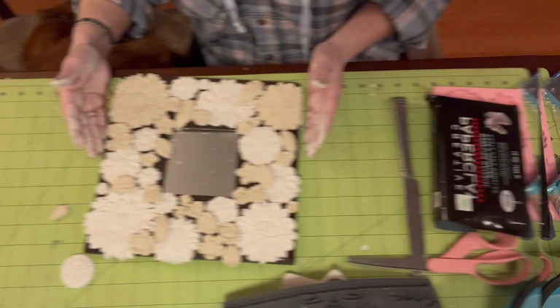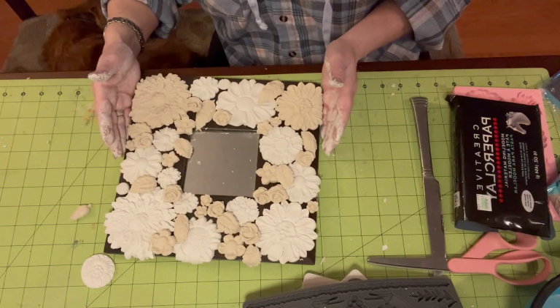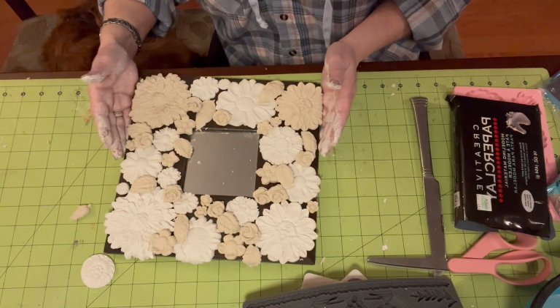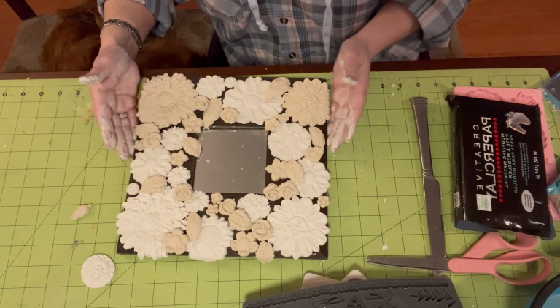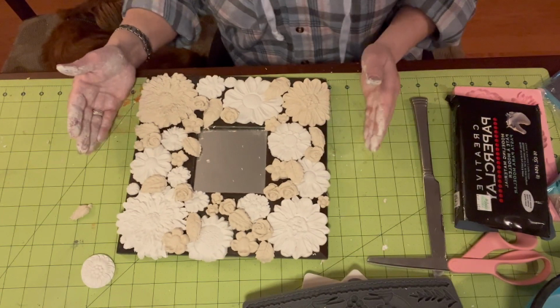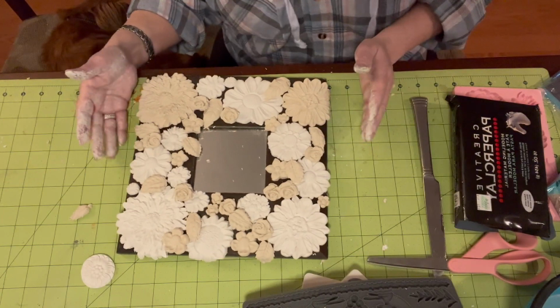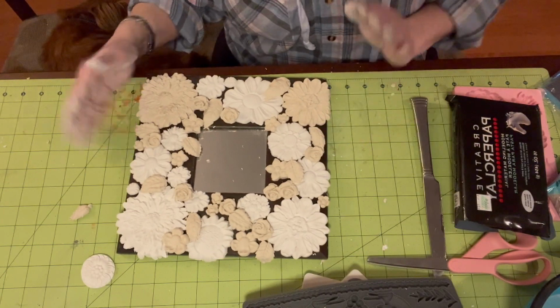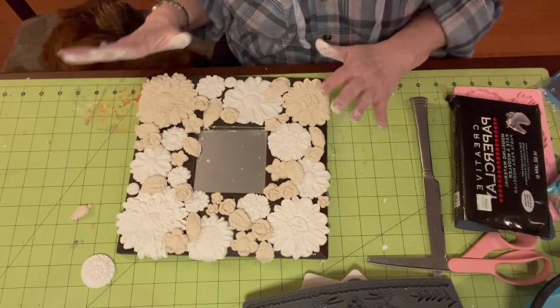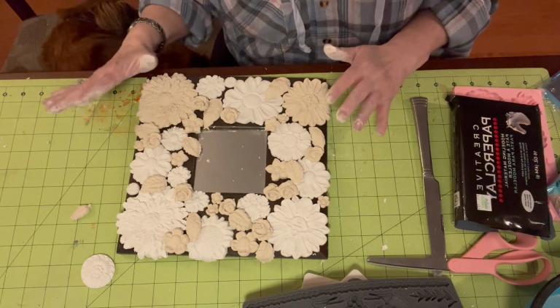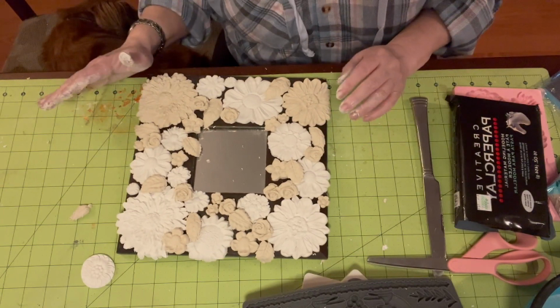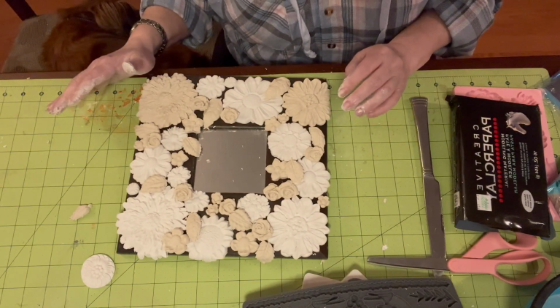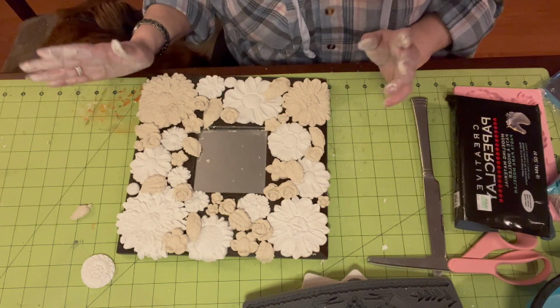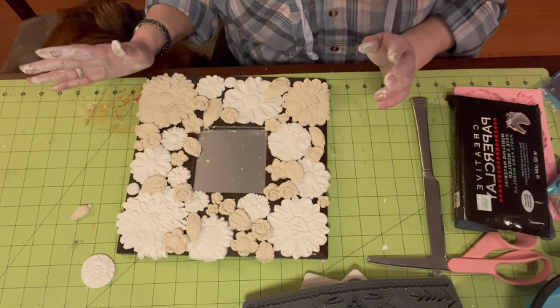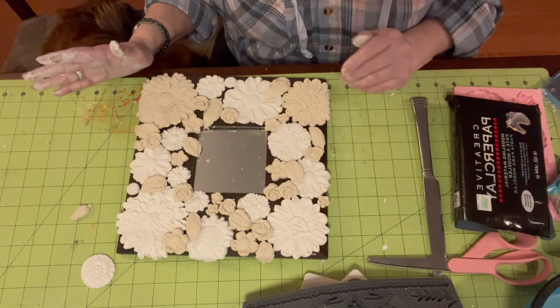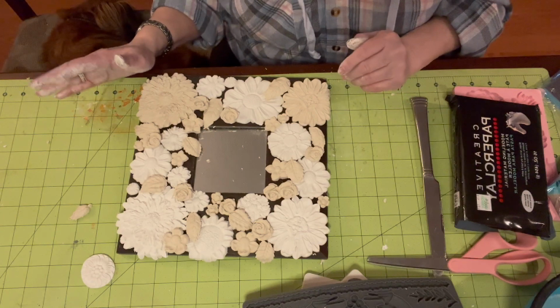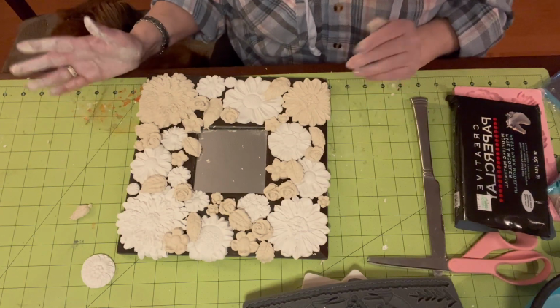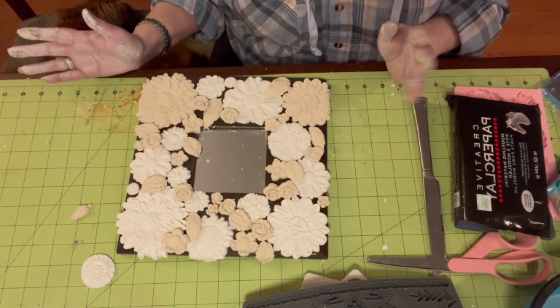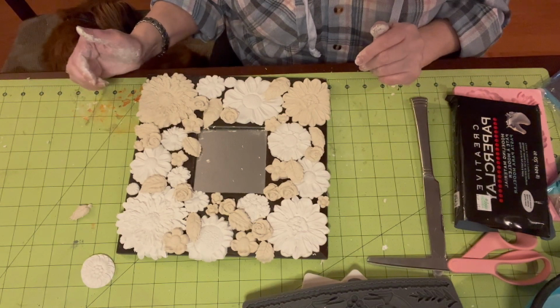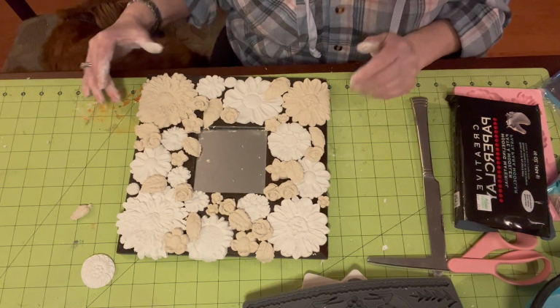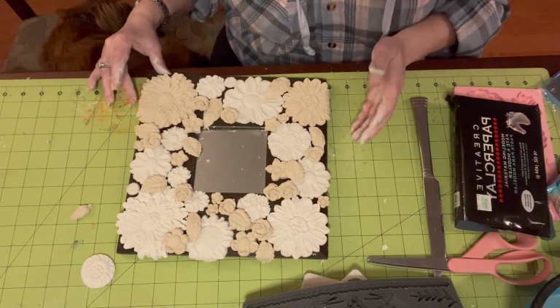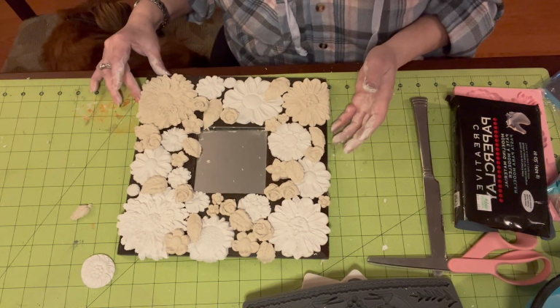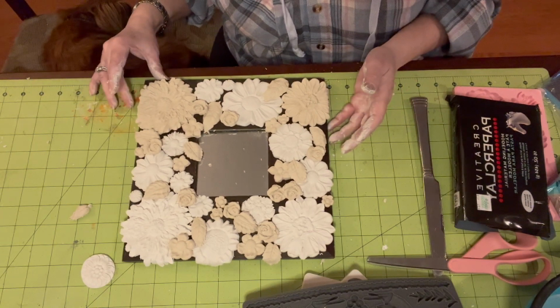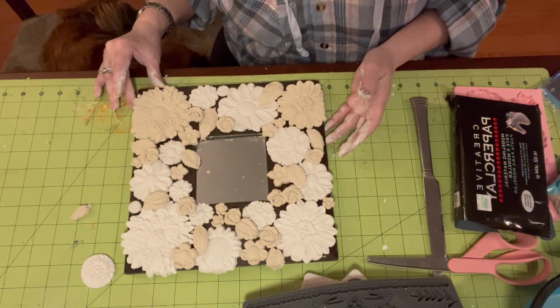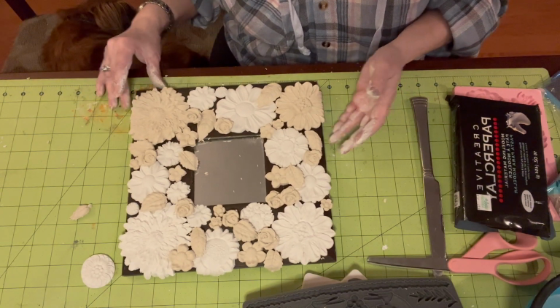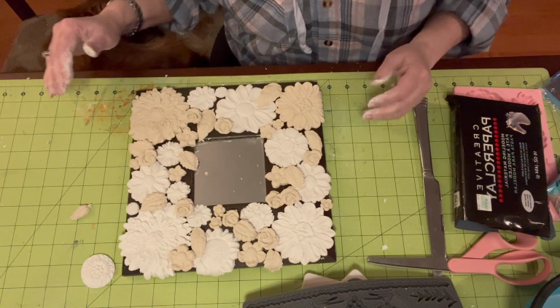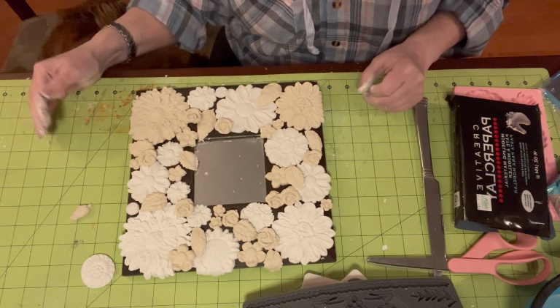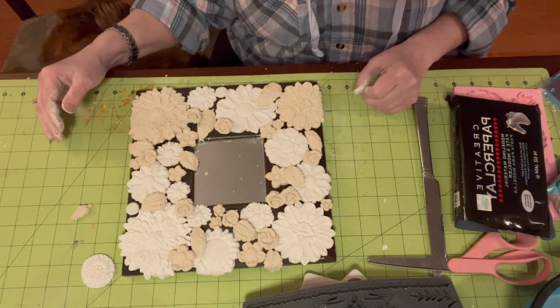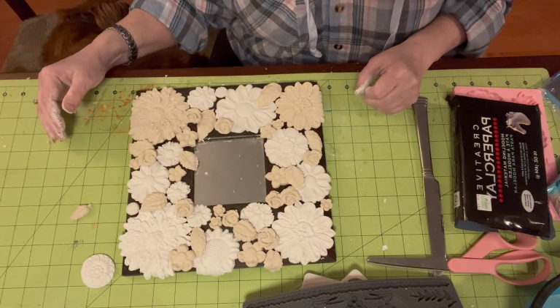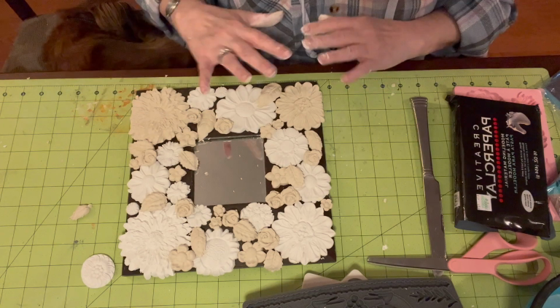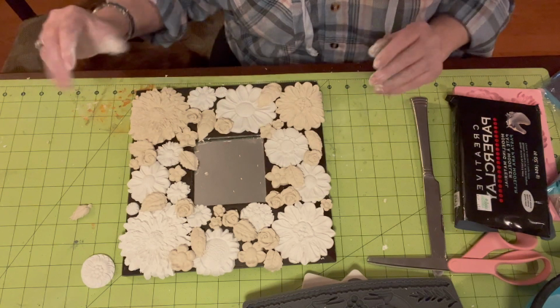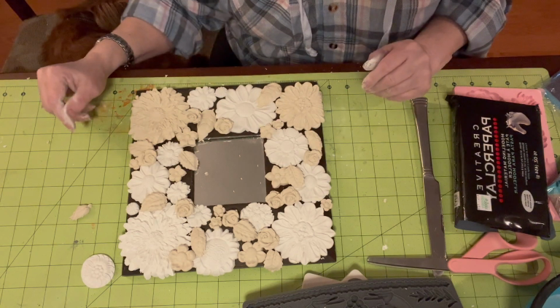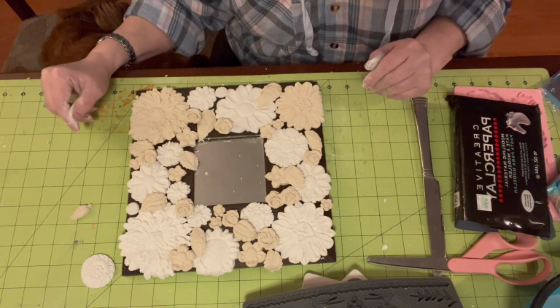So I'm going to let this dry and I will be back before you even know it, and we will go from there.